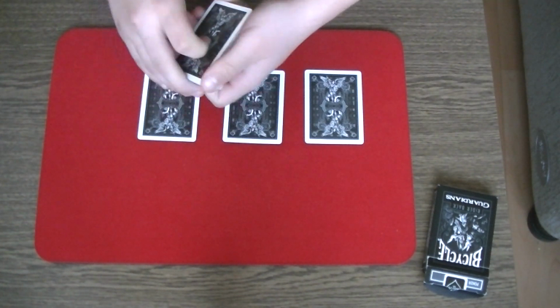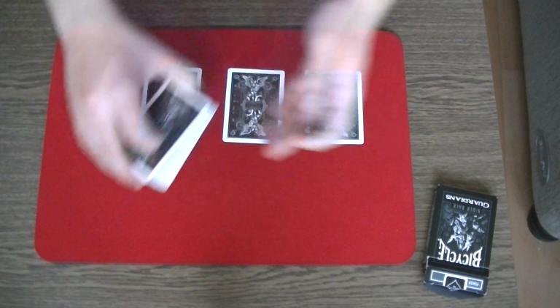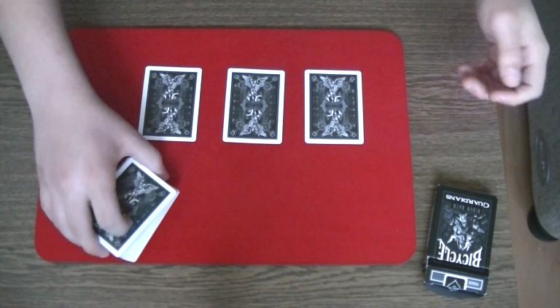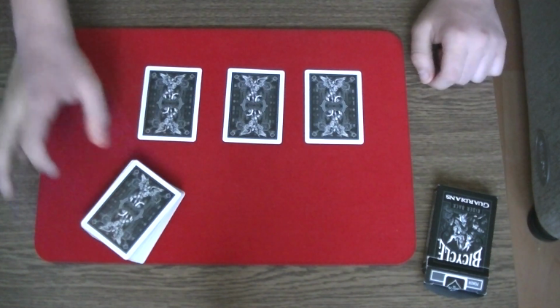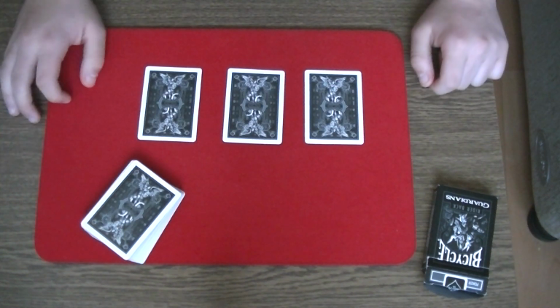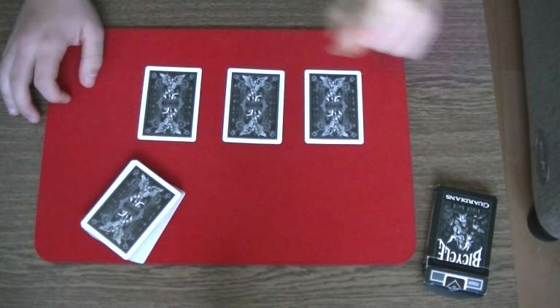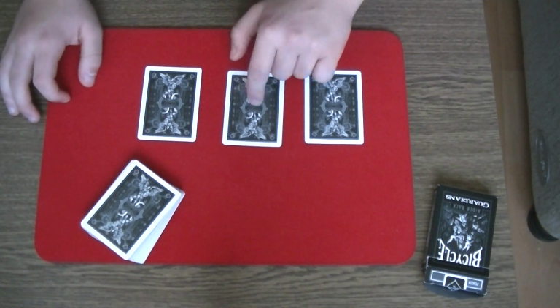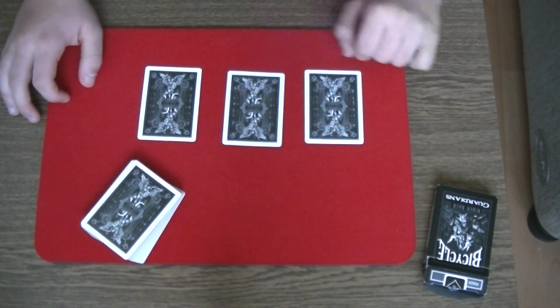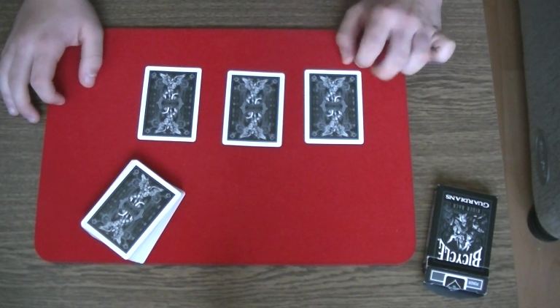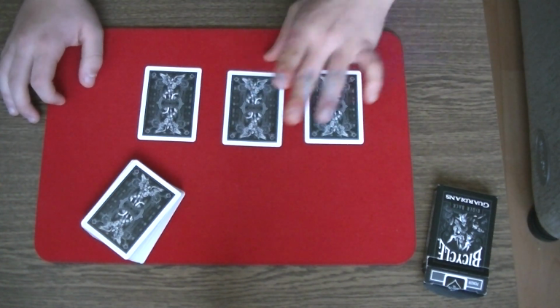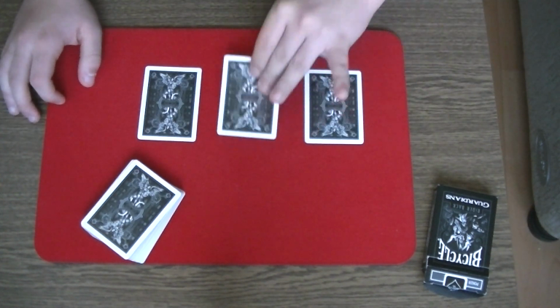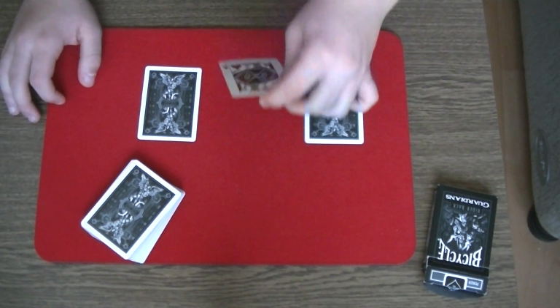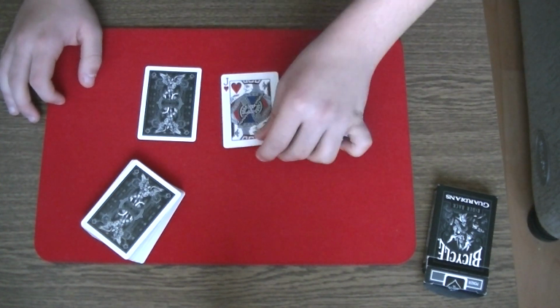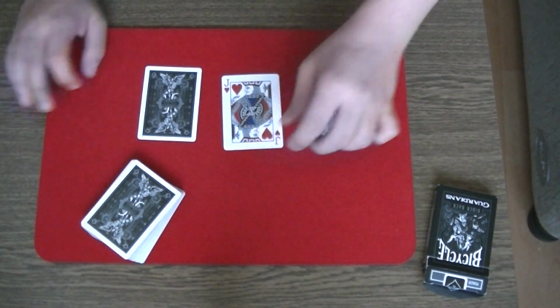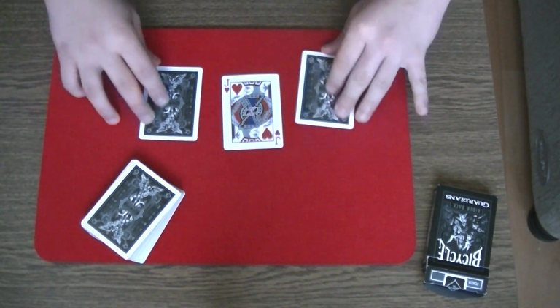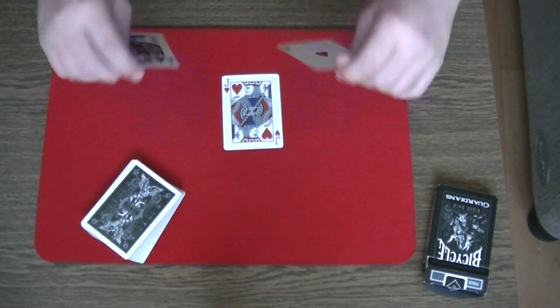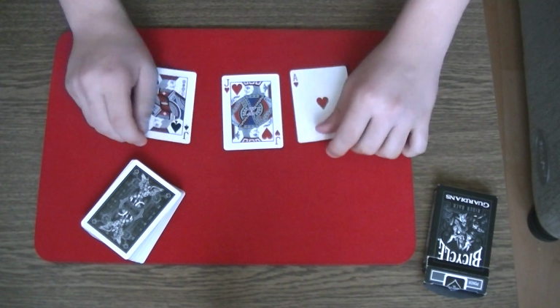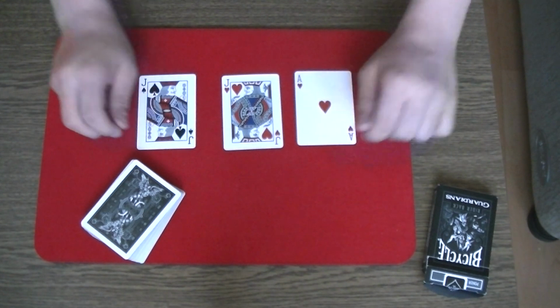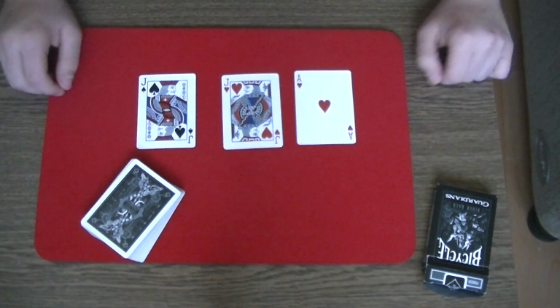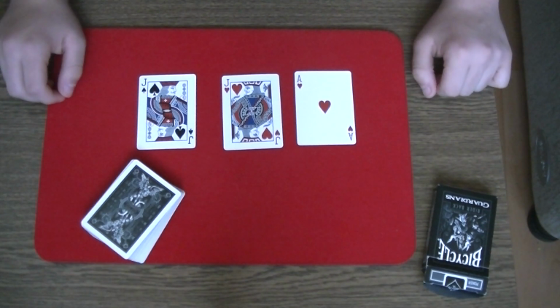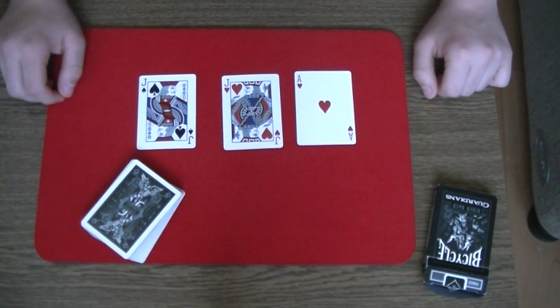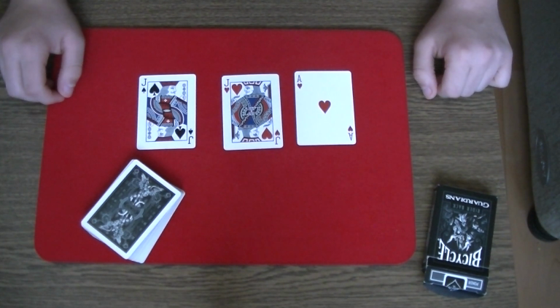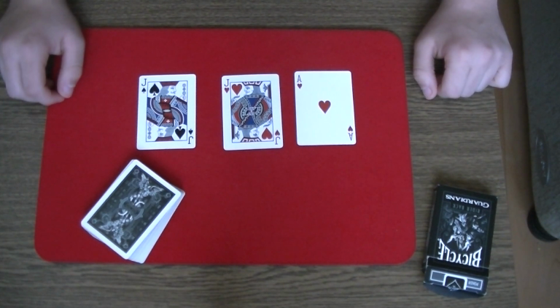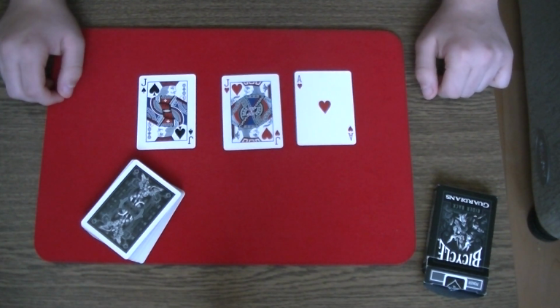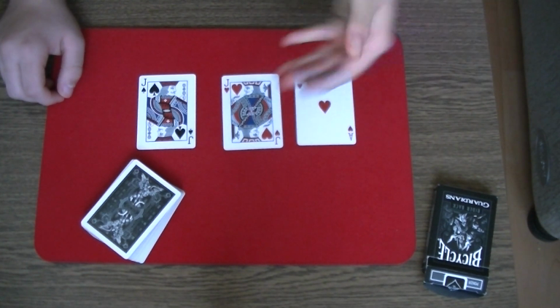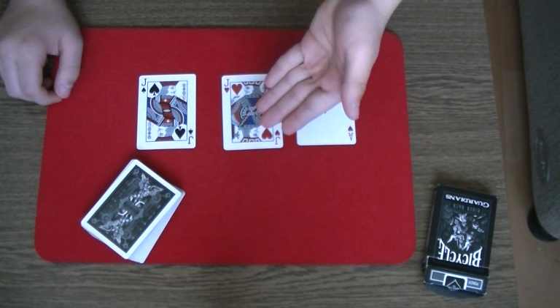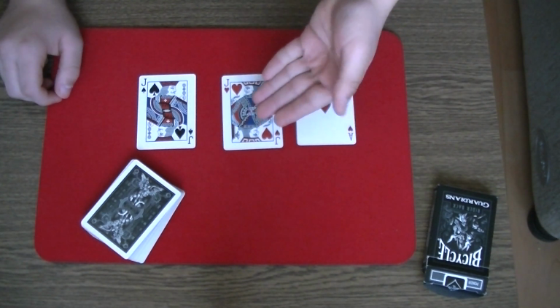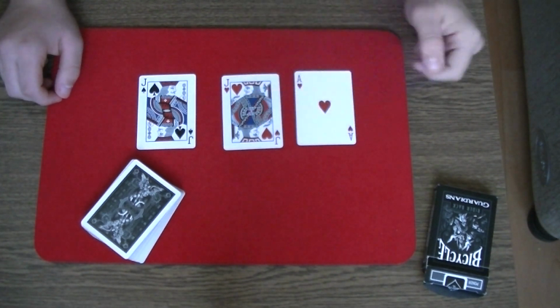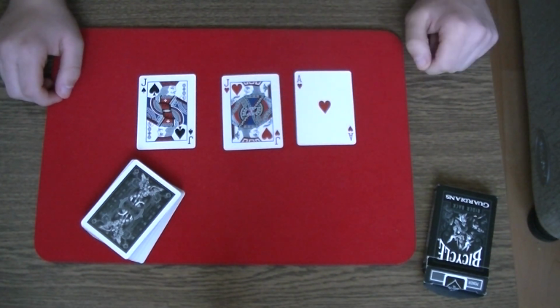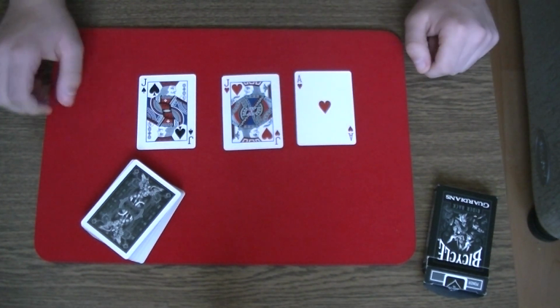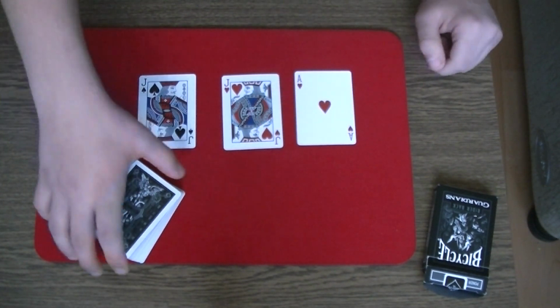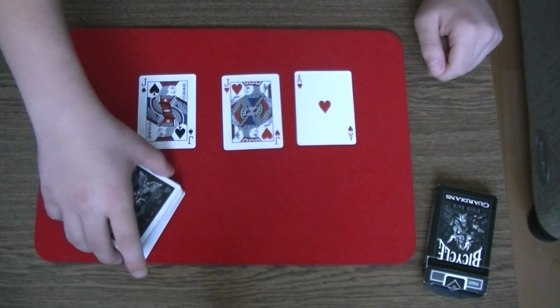No? Oh, you saw your card. Which one? This one? Your selection was the jack of hearts. True? No? But you said that this card is your selection.